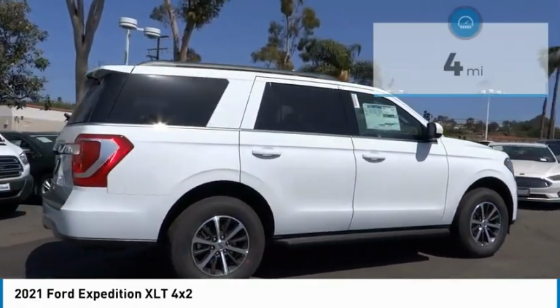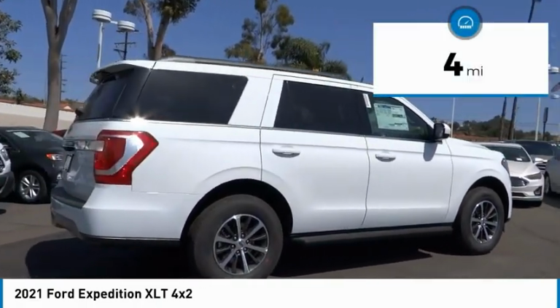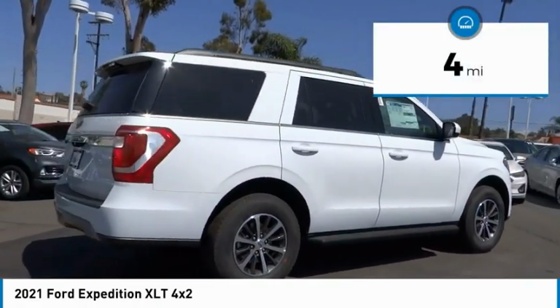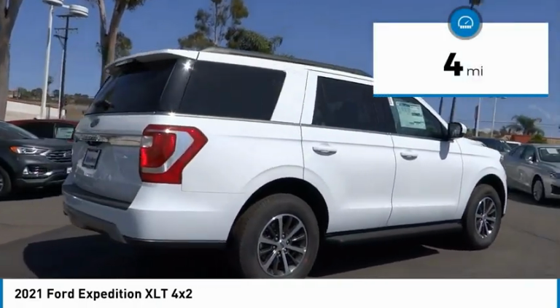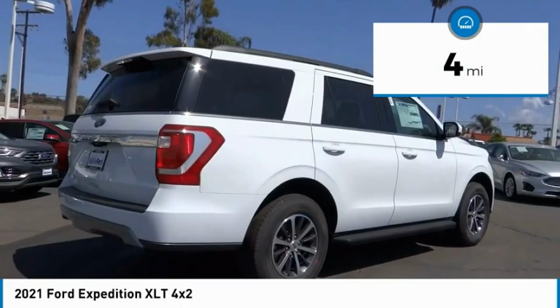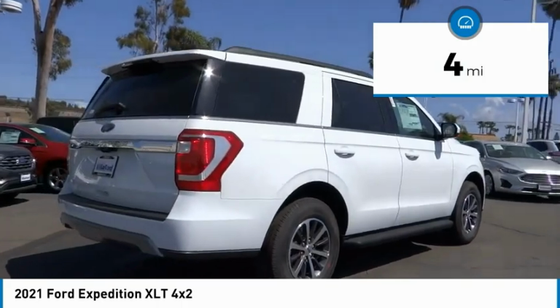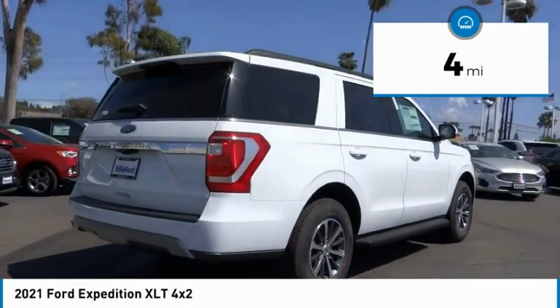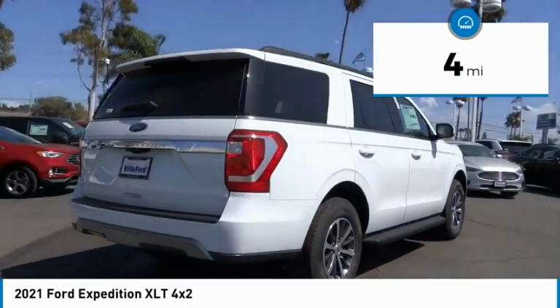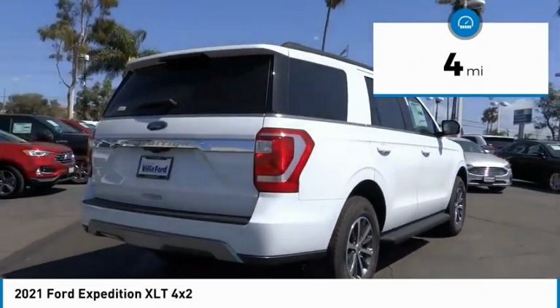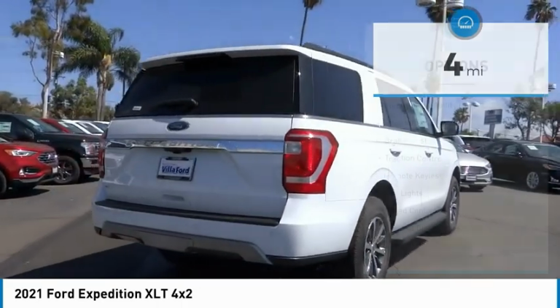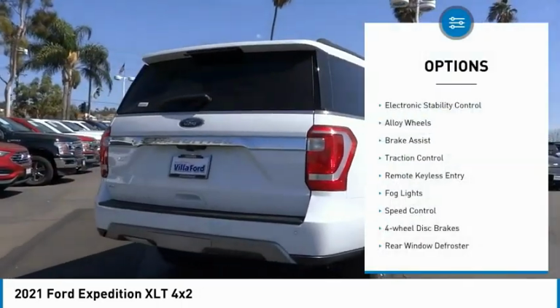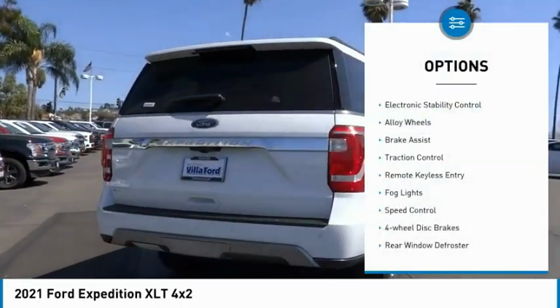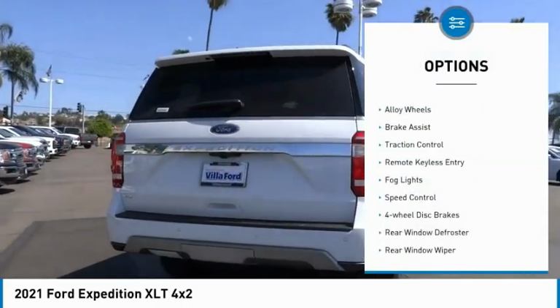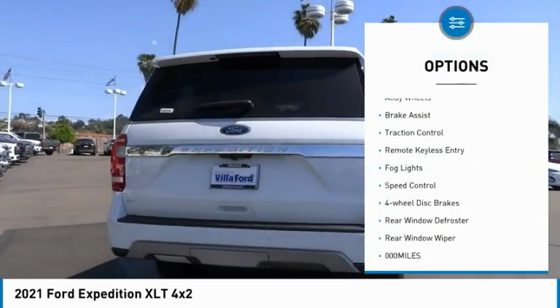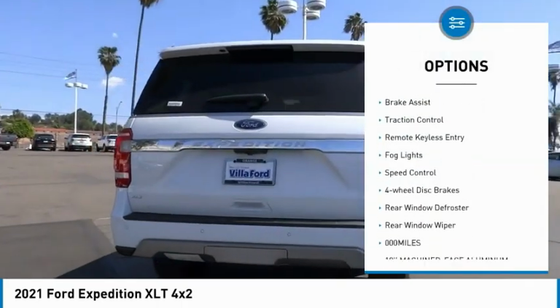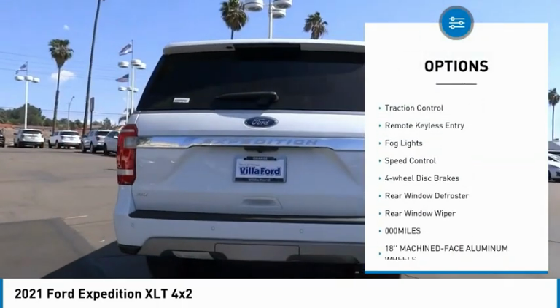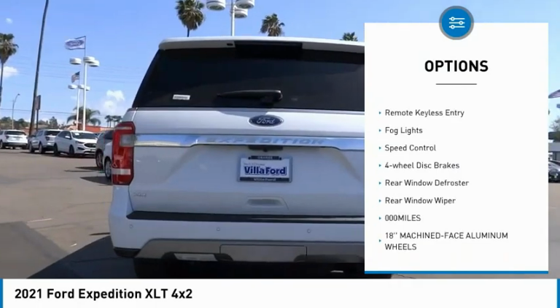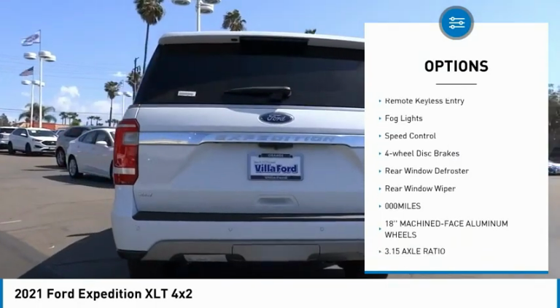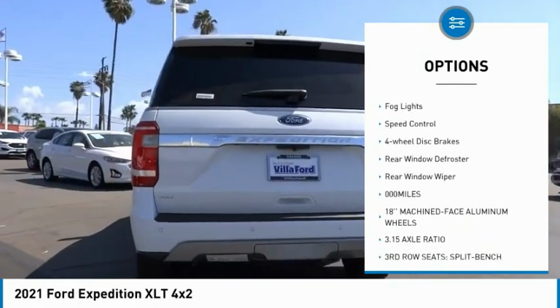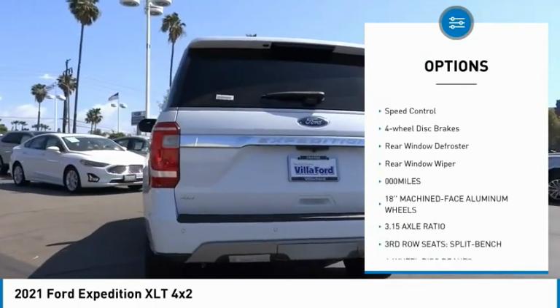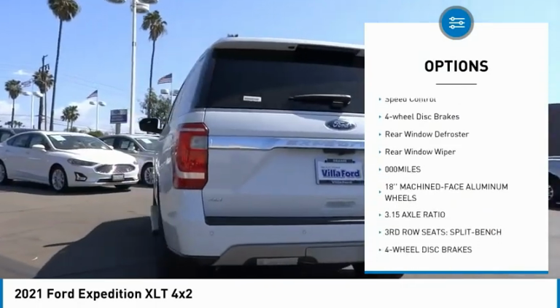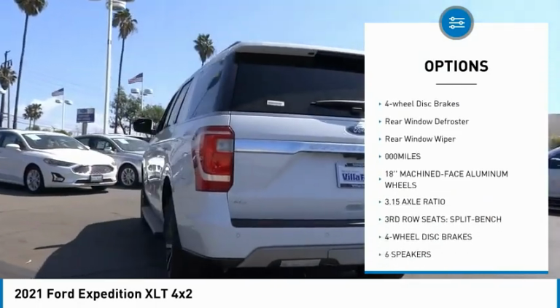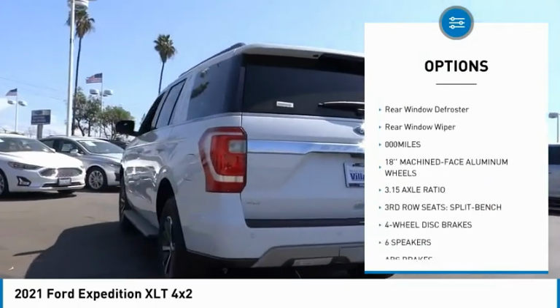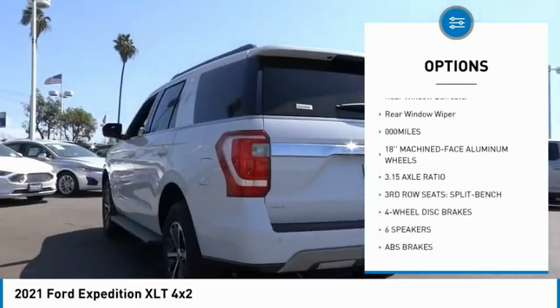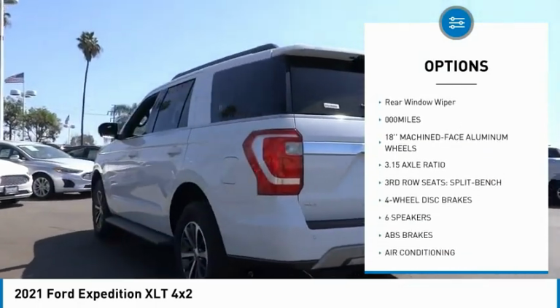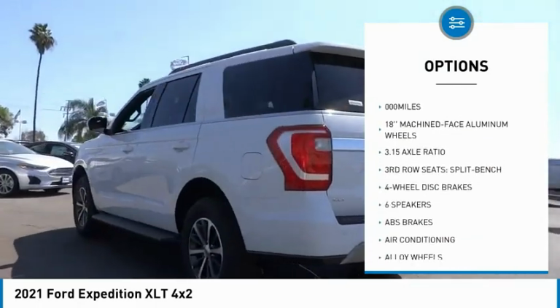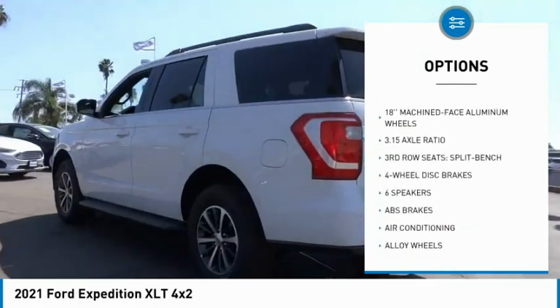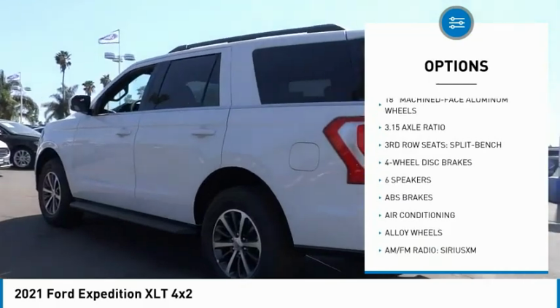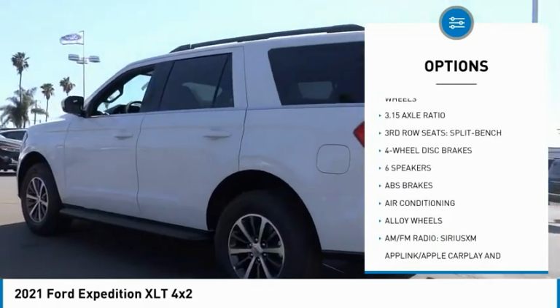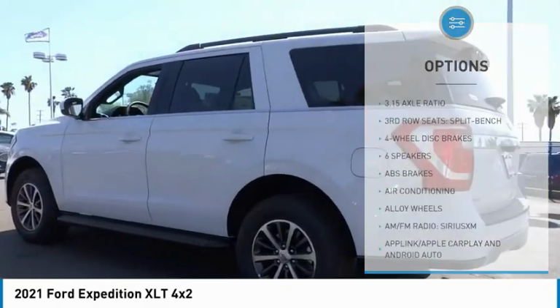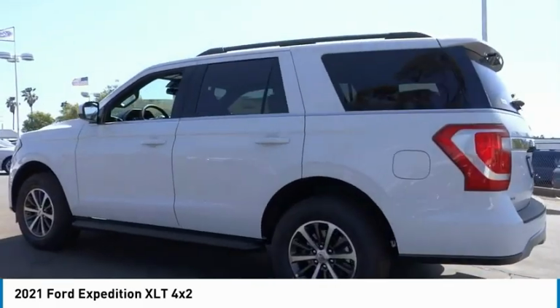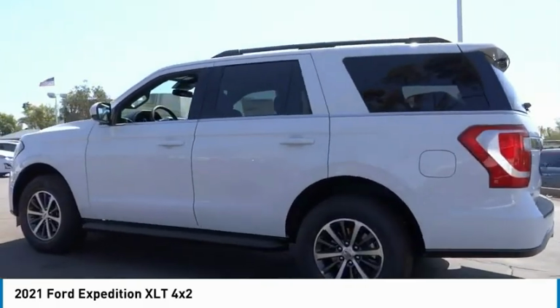This vehicle has less than 100 miles. Here are some of this vehicle's great options: electronic stability control, alloy wheels, brake assist, traction control, remote keyless entry, fog lights, speed control, four-wheel disc brakes.